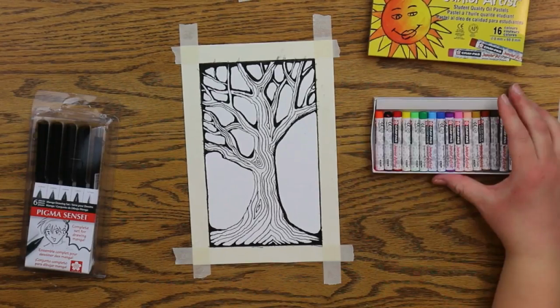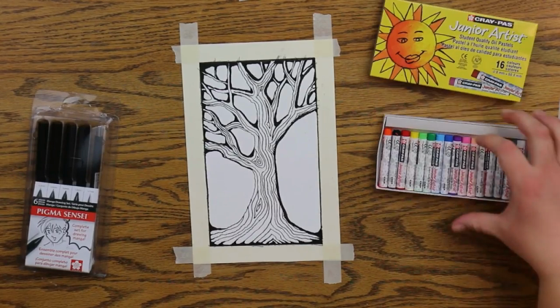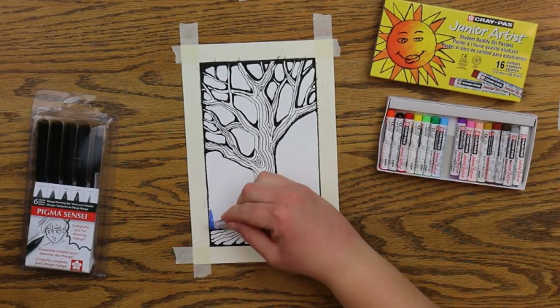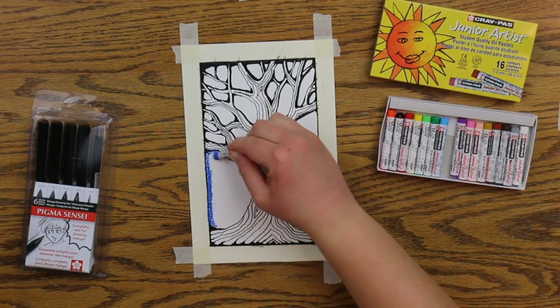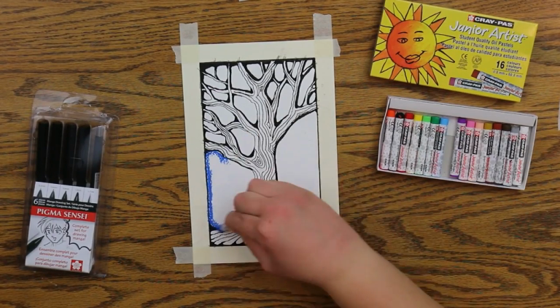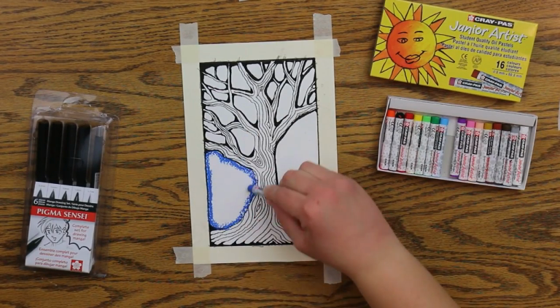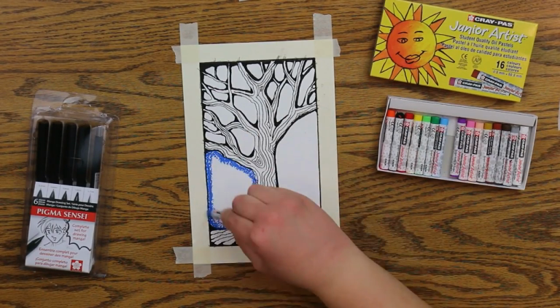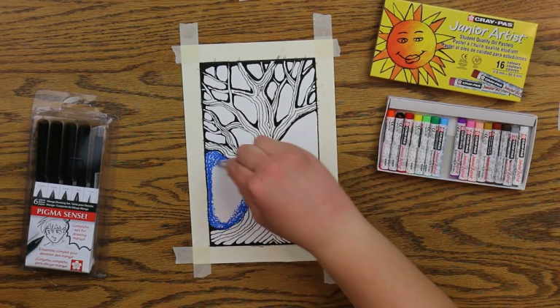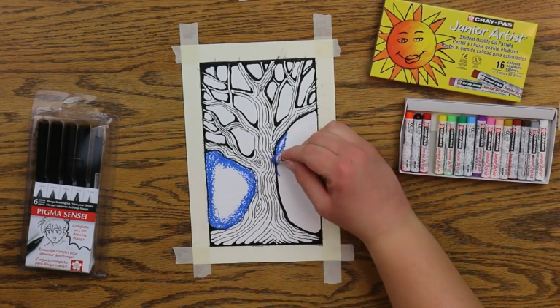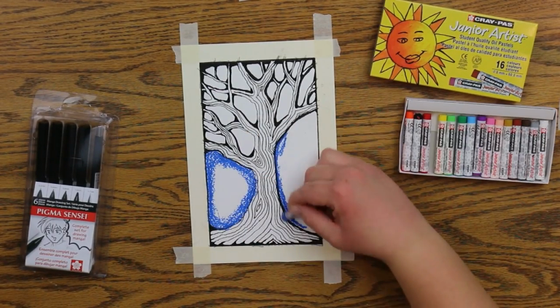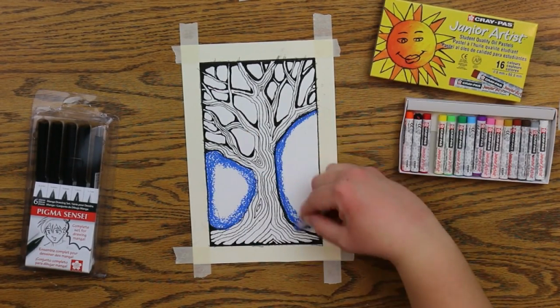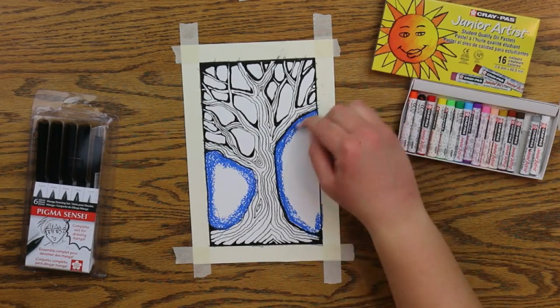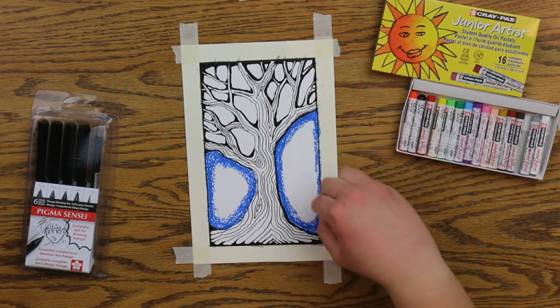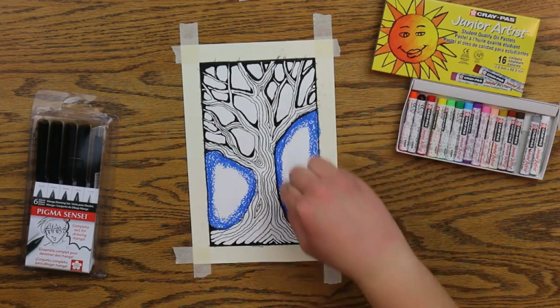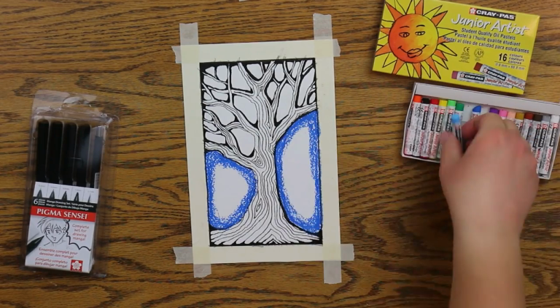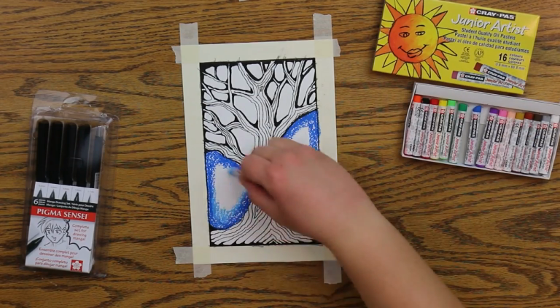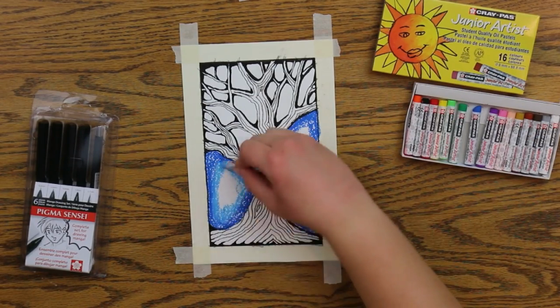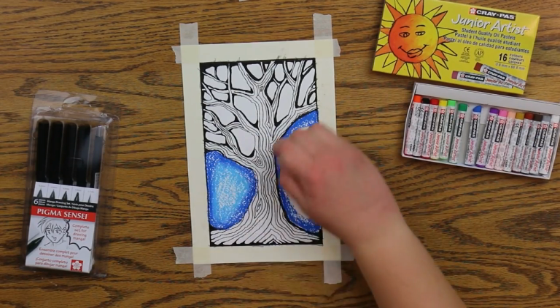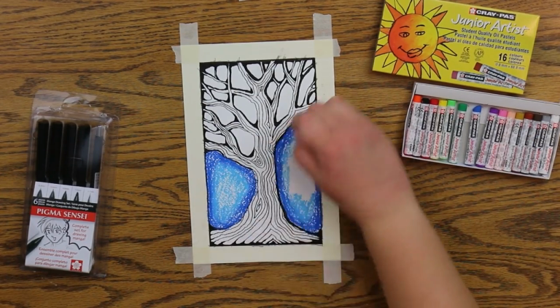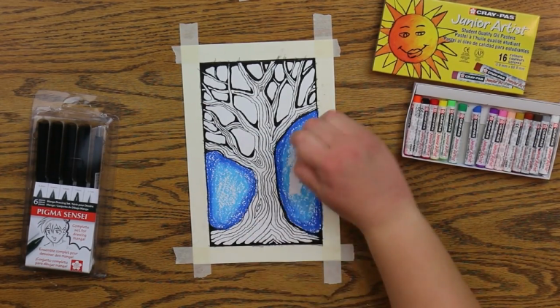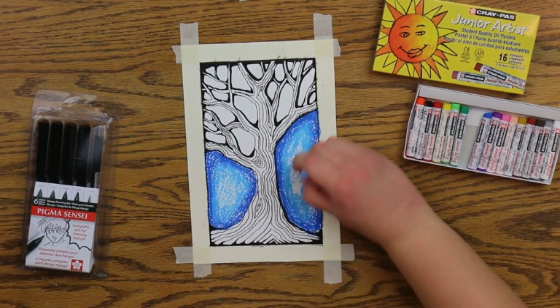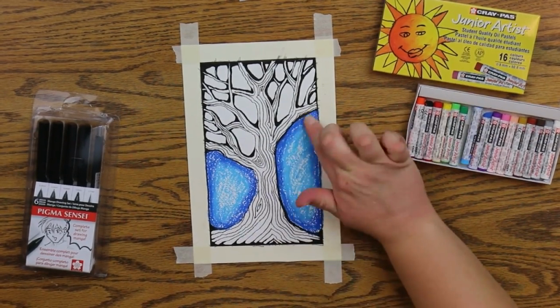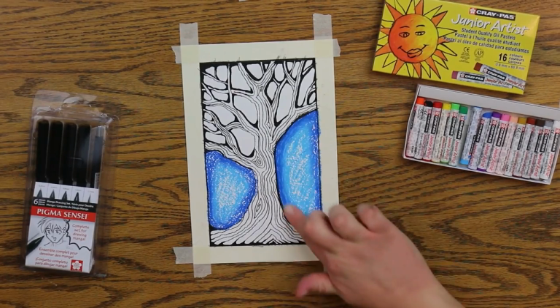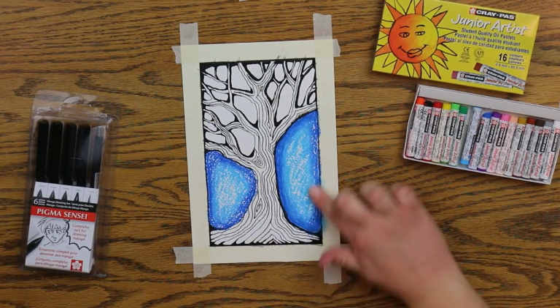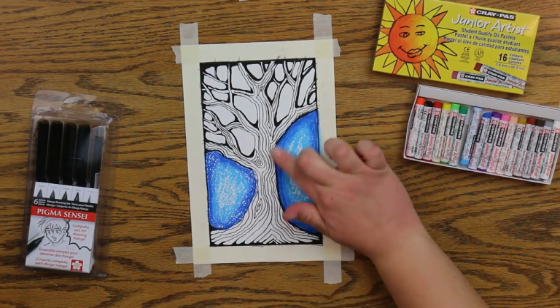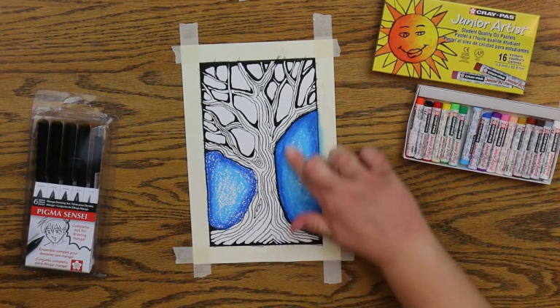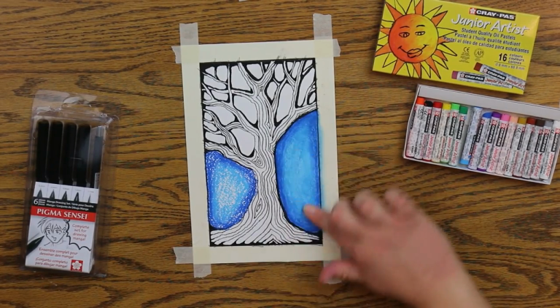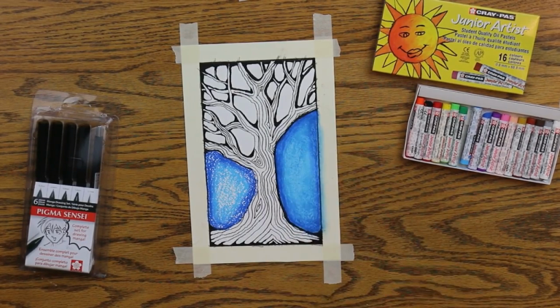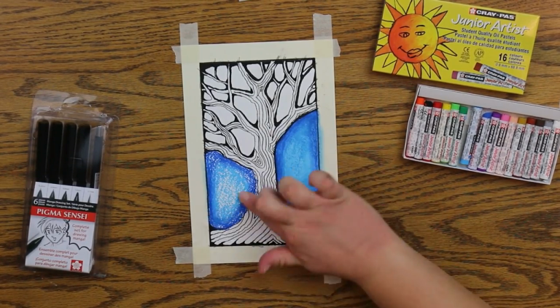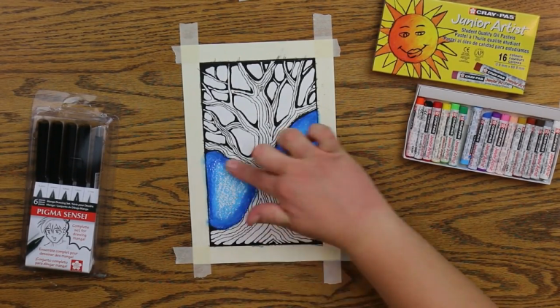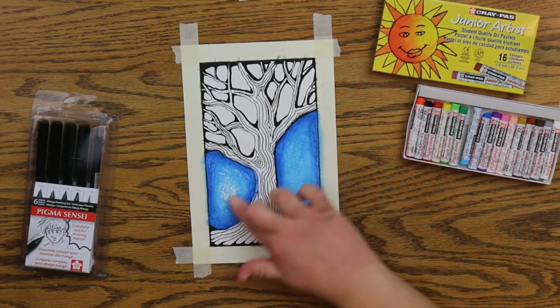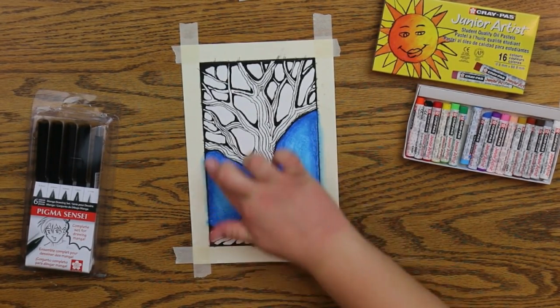Now I am laying down some darker blue oil pastel around the shapes of my sky, and I'm going to fill in the middle with a lighter blue and blend that together just with my finger.